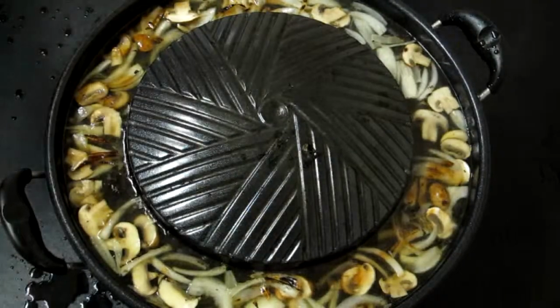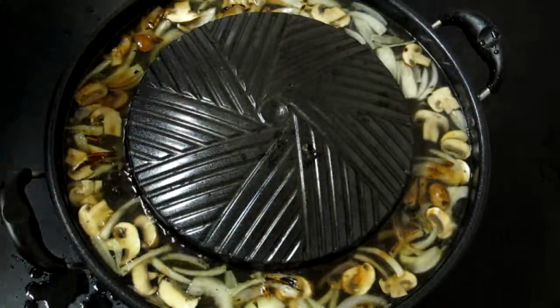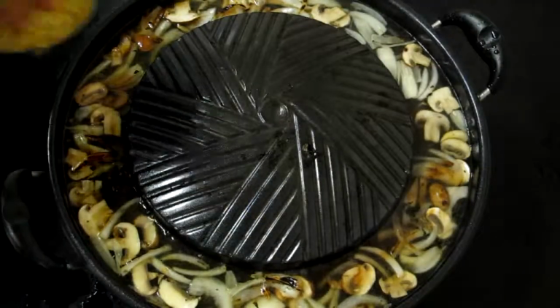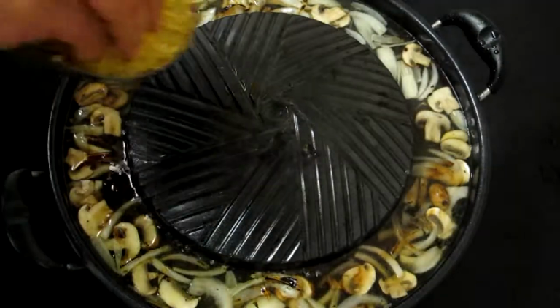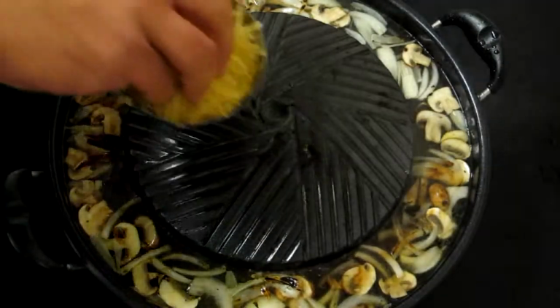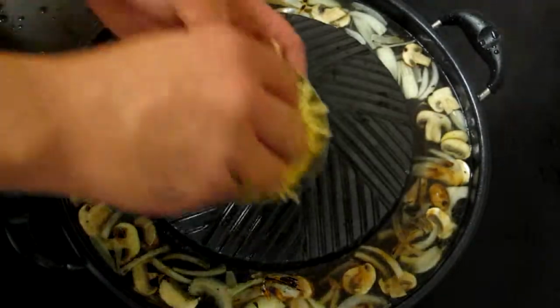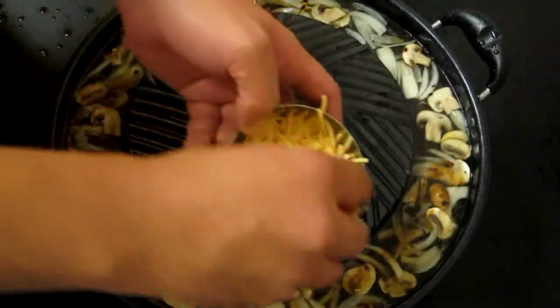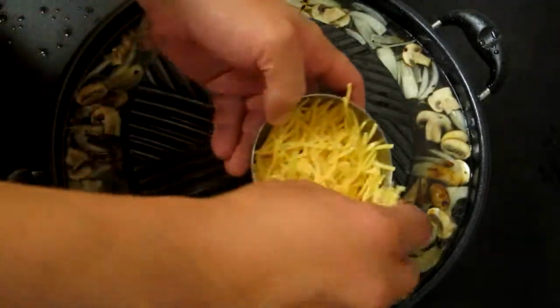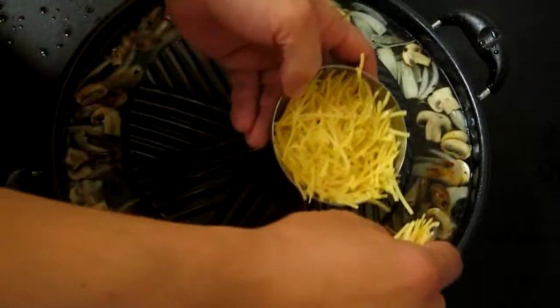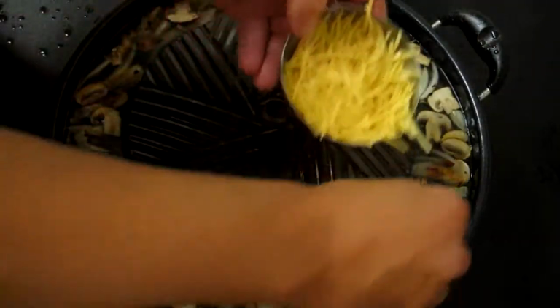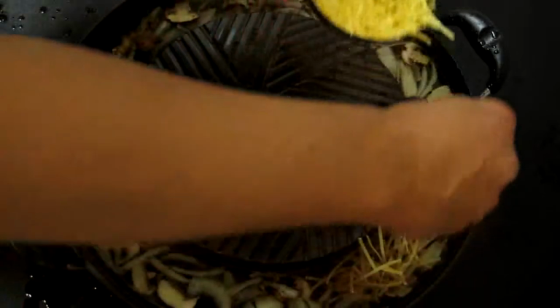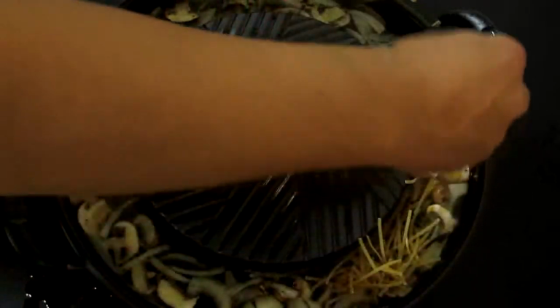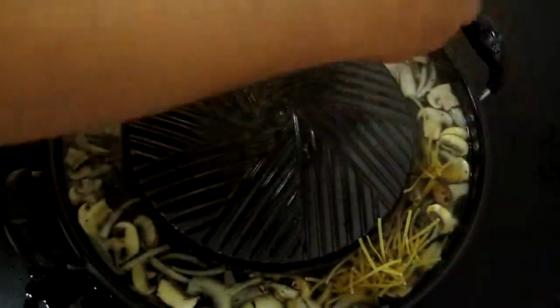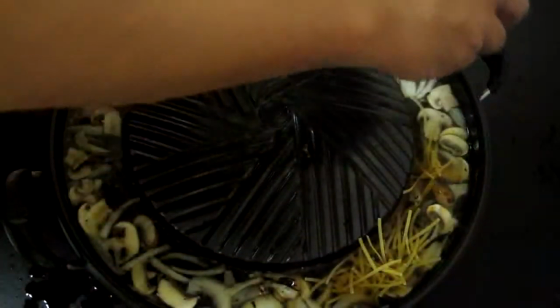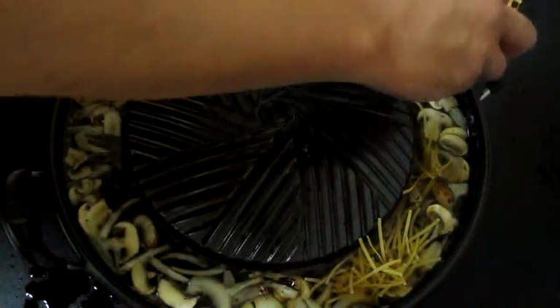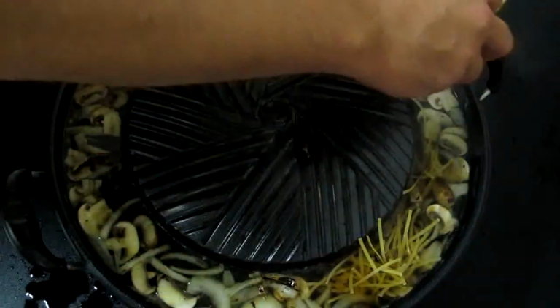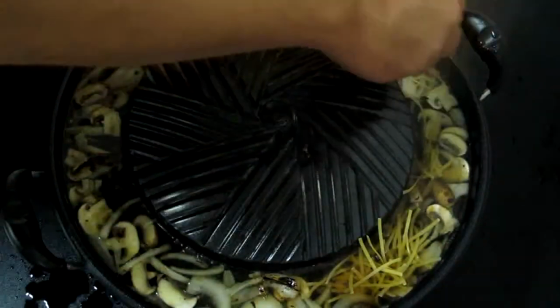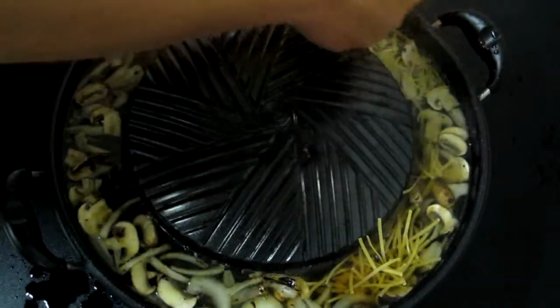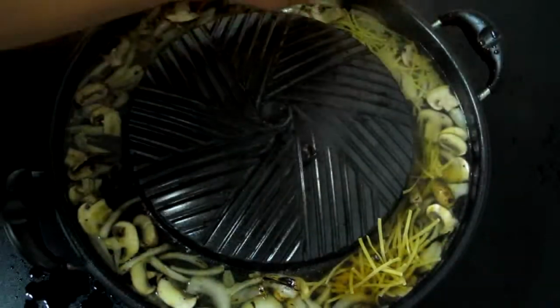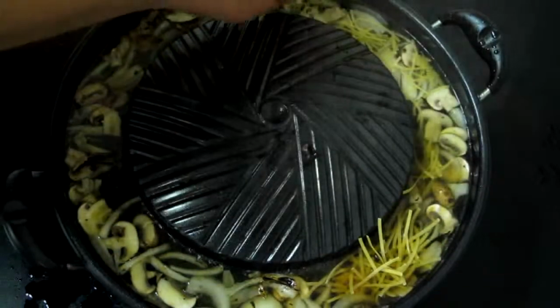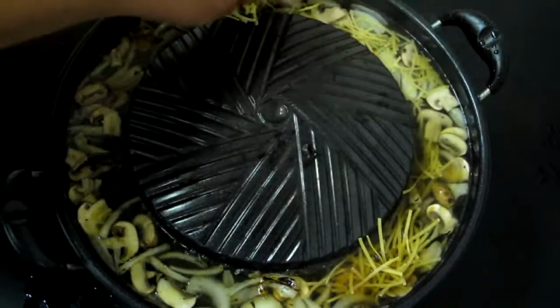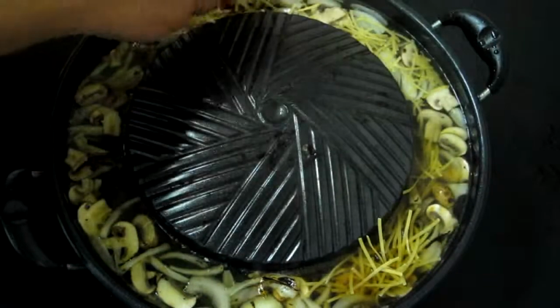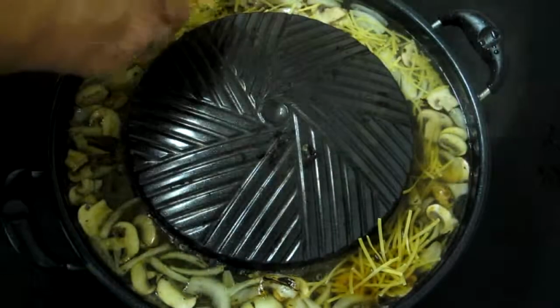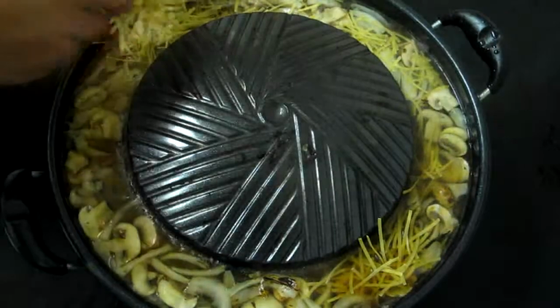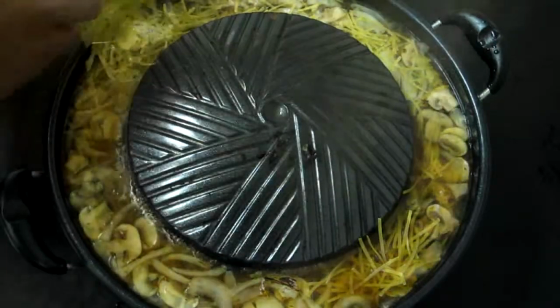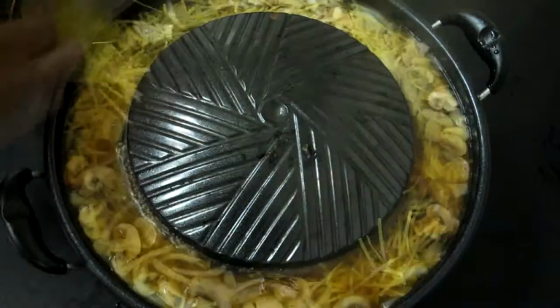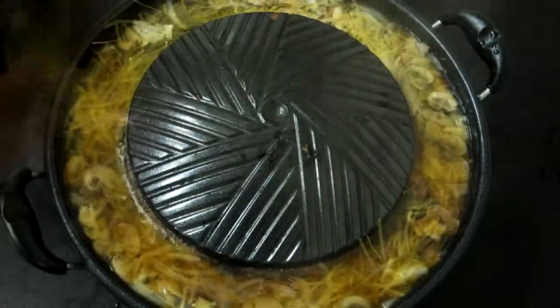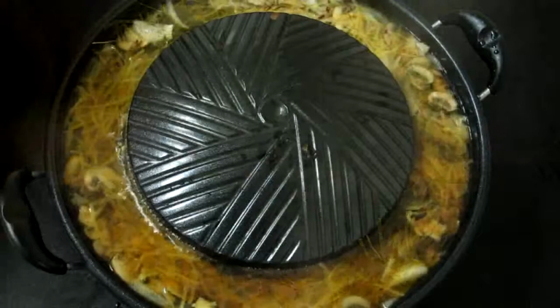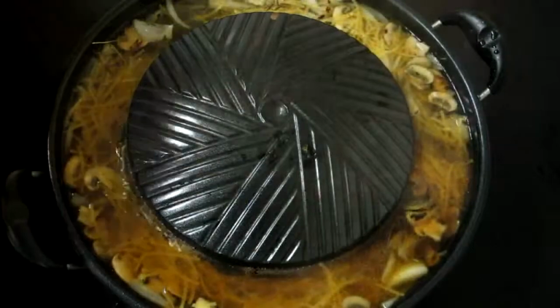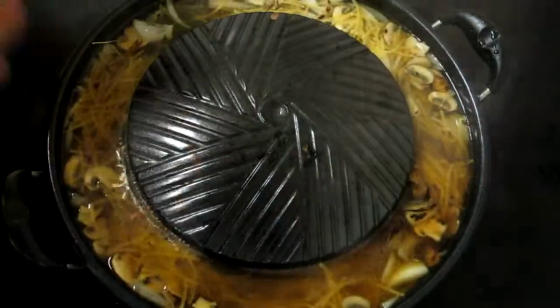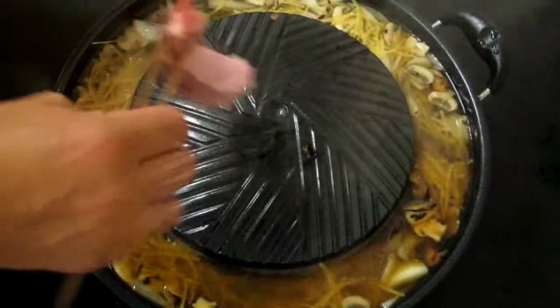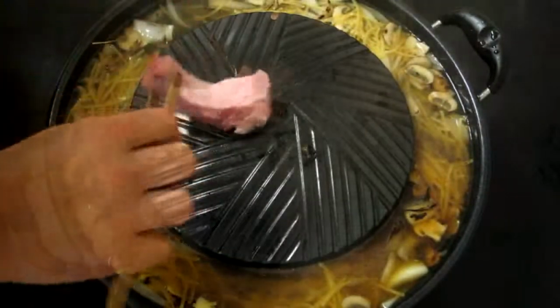Next we add our noodles. I like to spread them out evenly so they cook evenly as well. Next we're going to add our ribs.